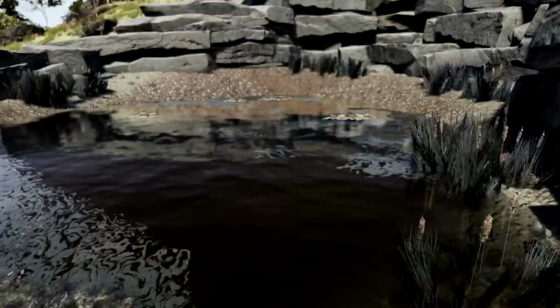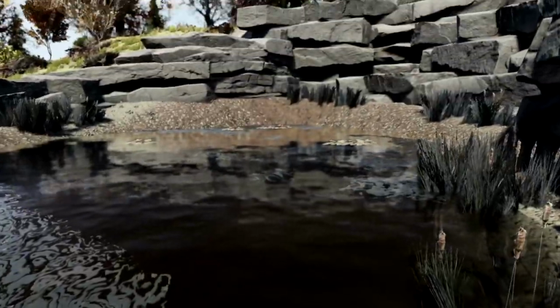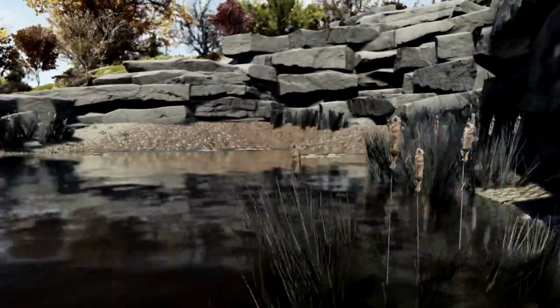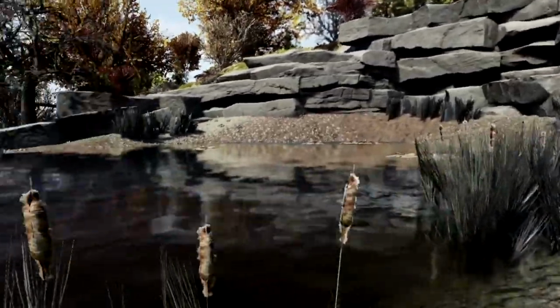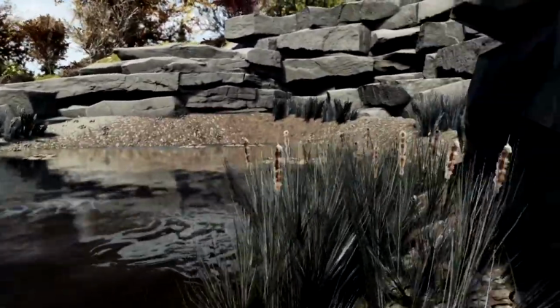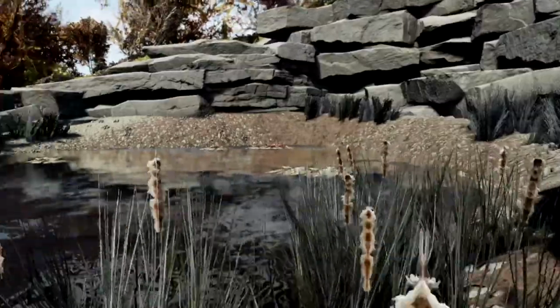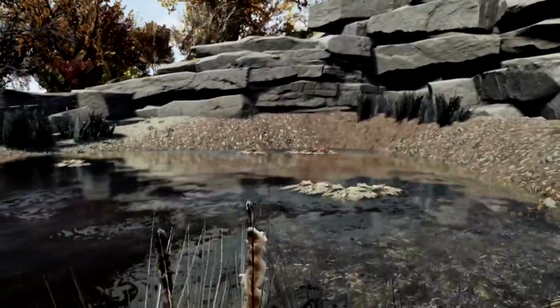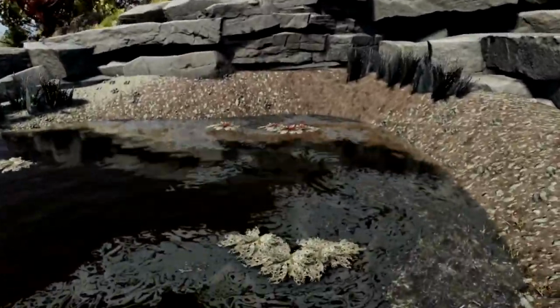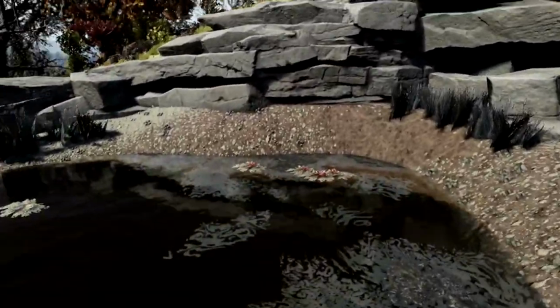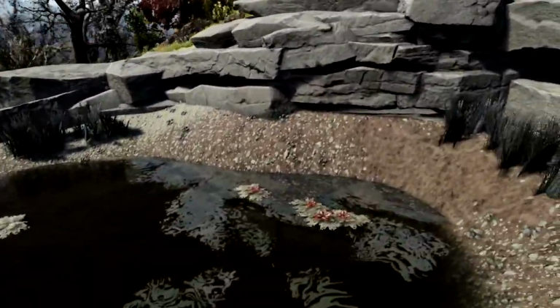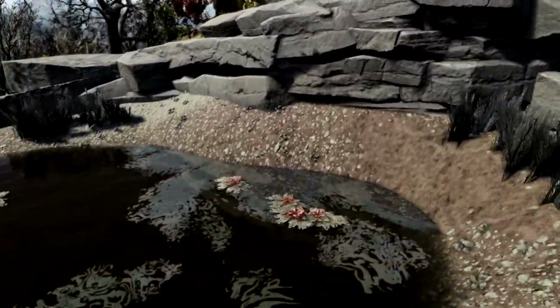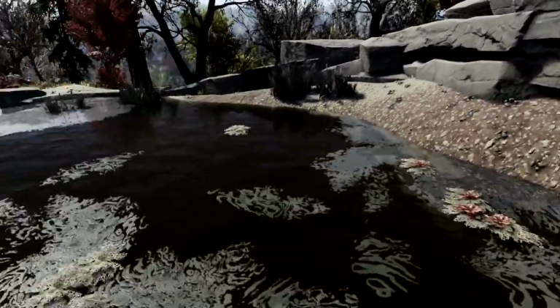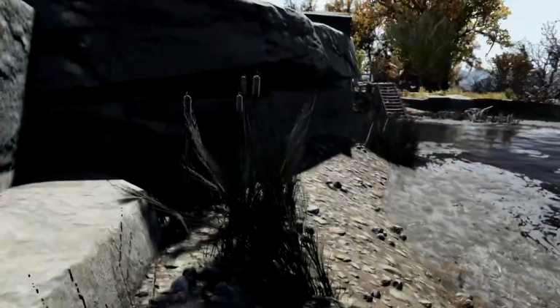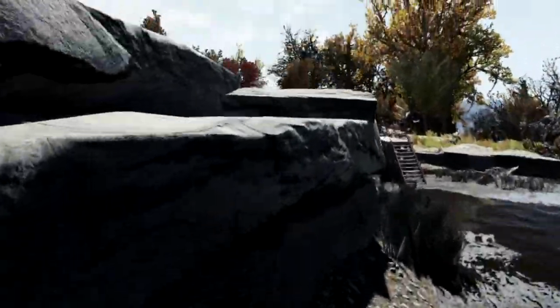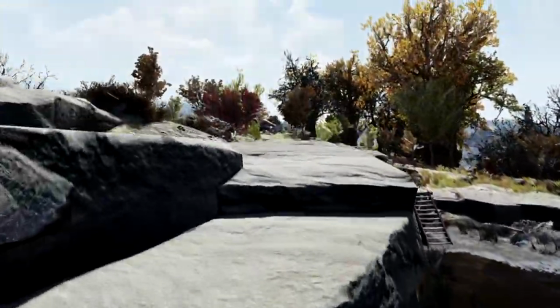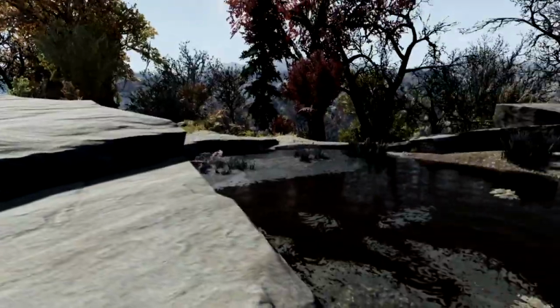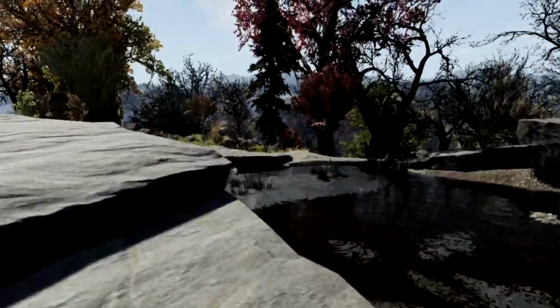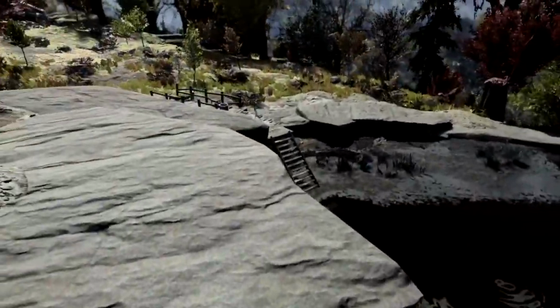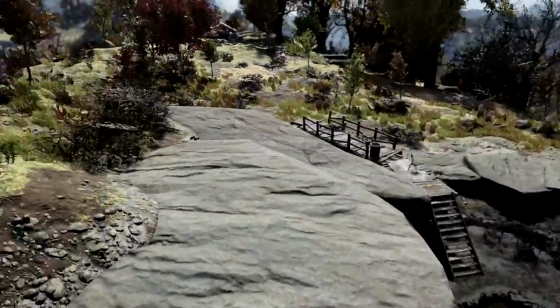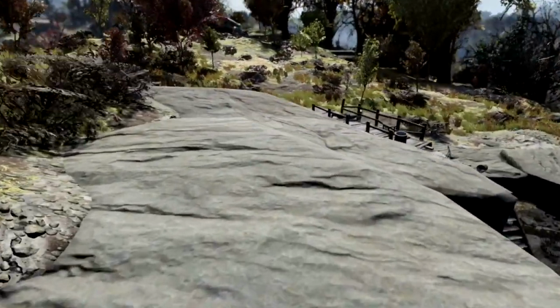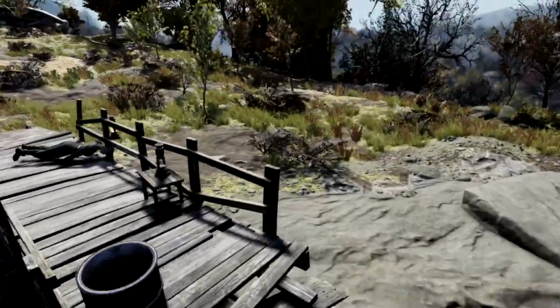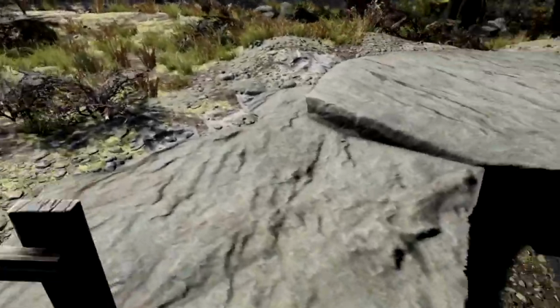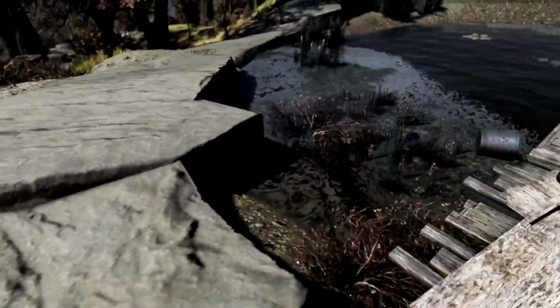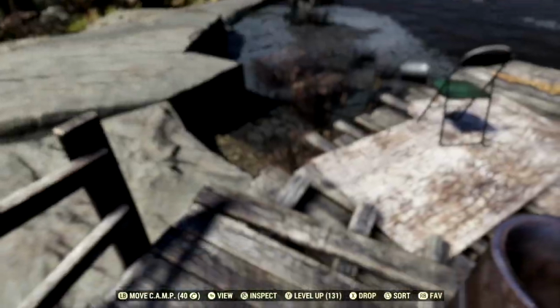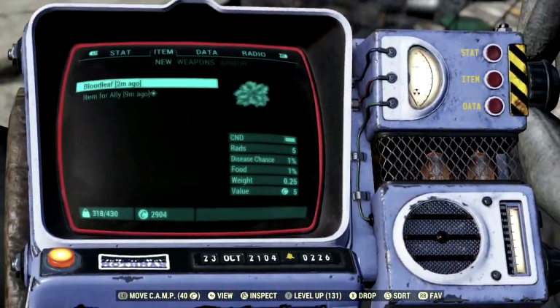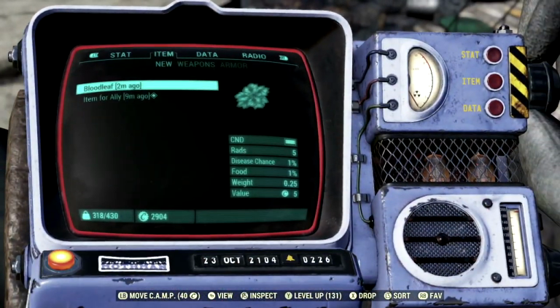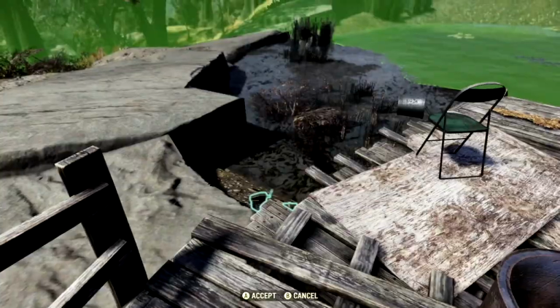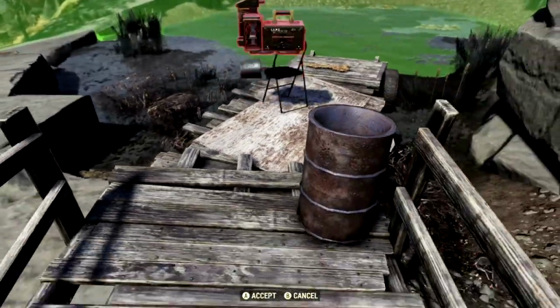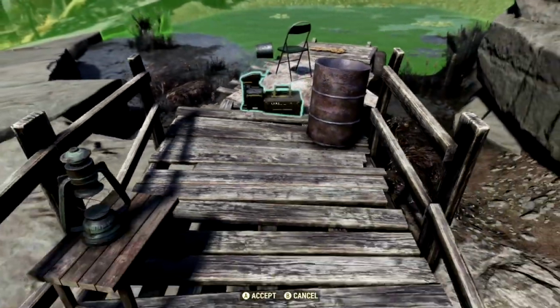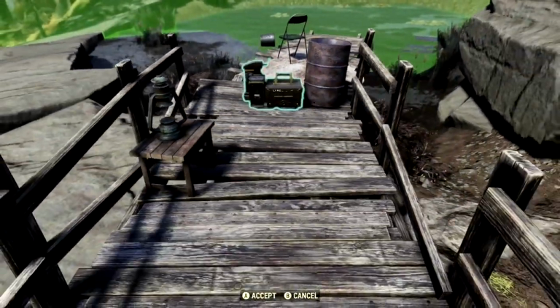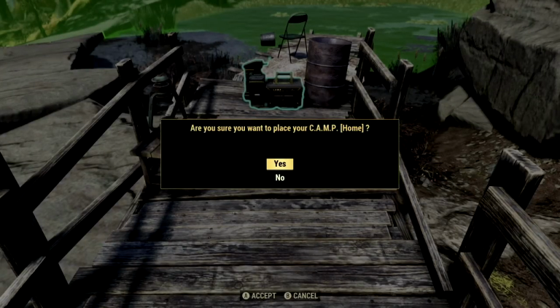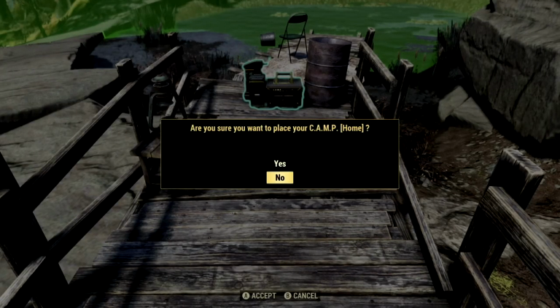But this place is absolutely beautiful. We have bloodleafs if you need them — your very own bloodleafs. They sound disgusting, but there they are. I think this place is absolutely amazing, and you can put your camp right here on the dock, and you can get half of the water and most of the land.